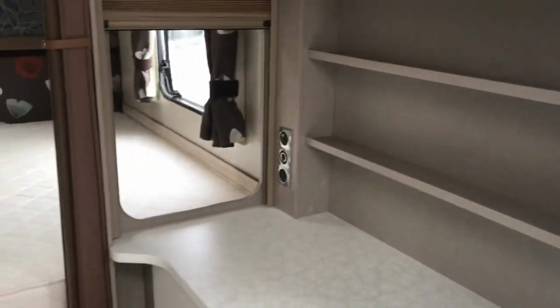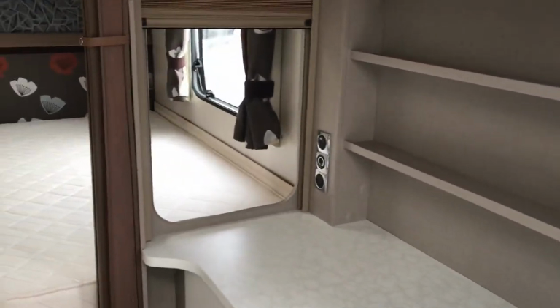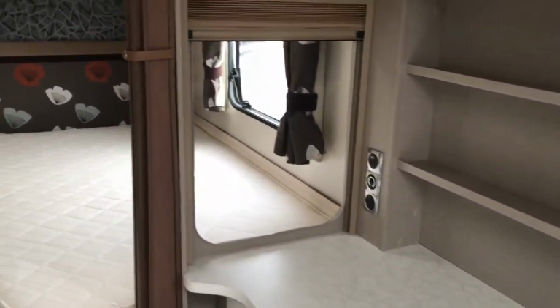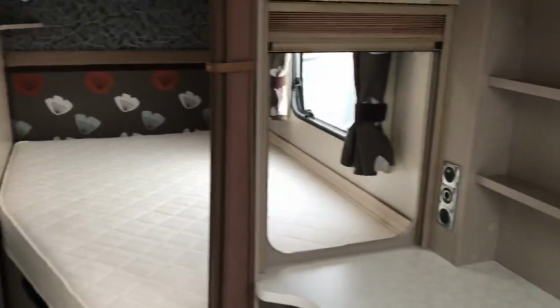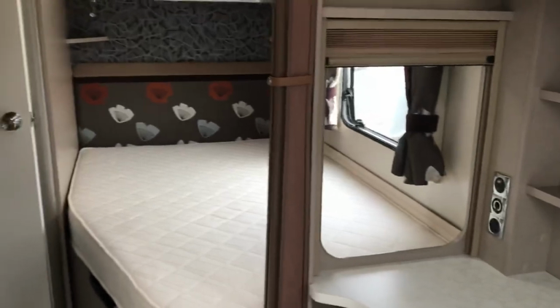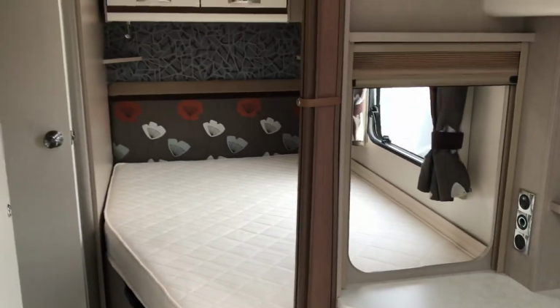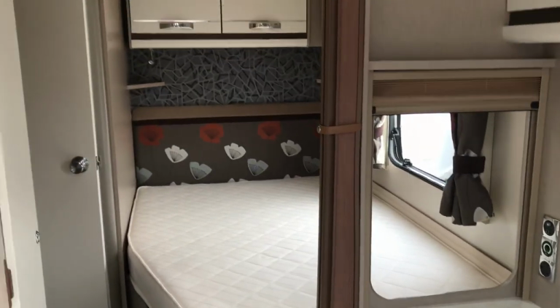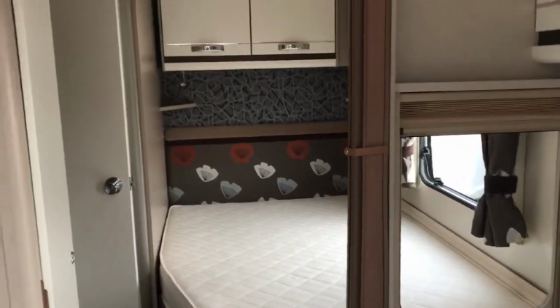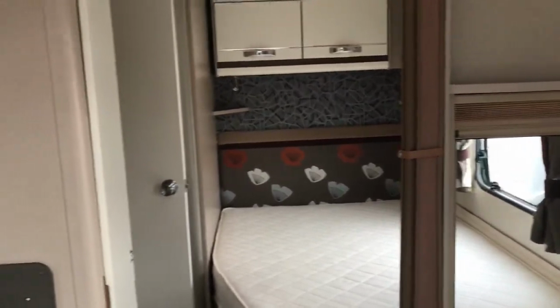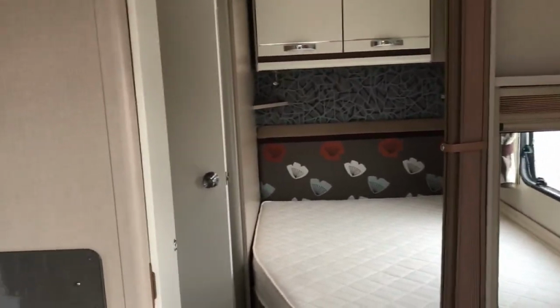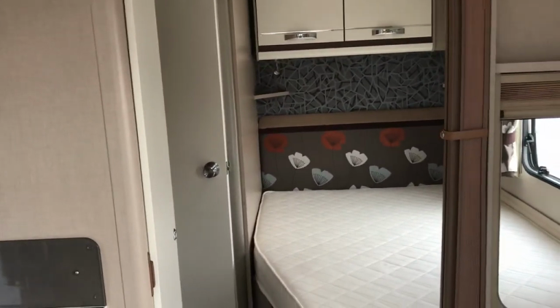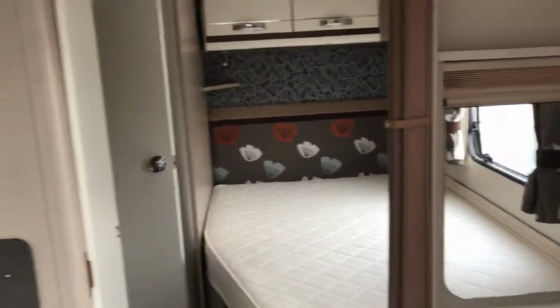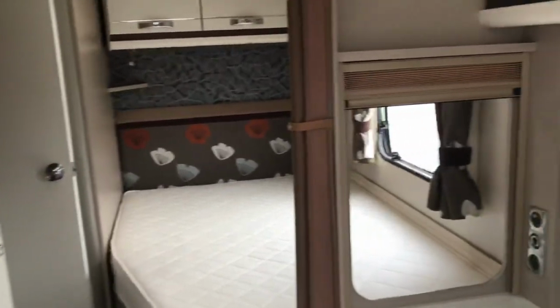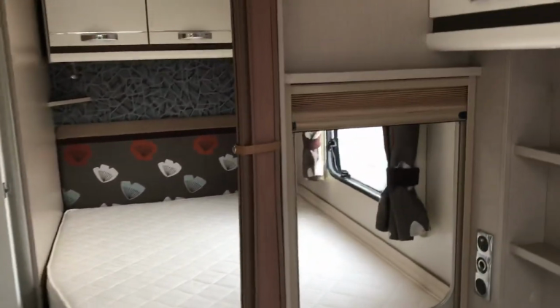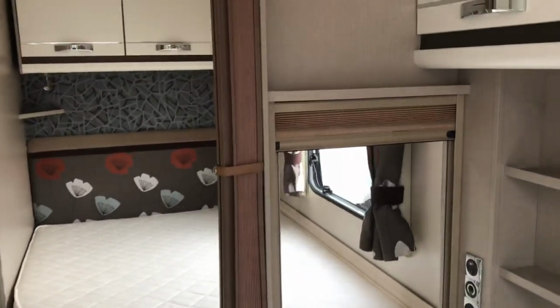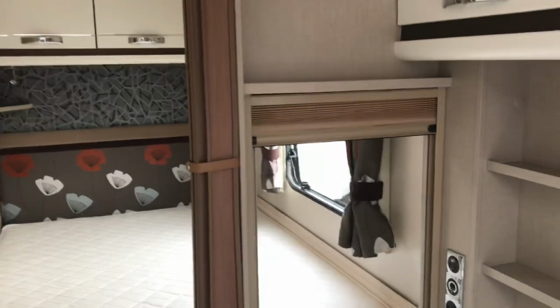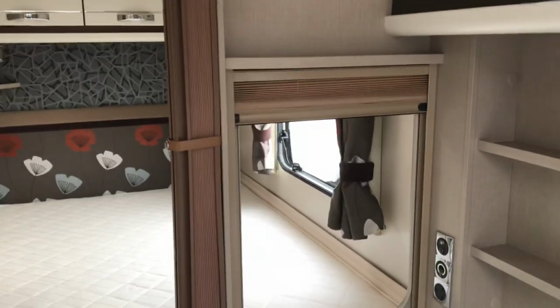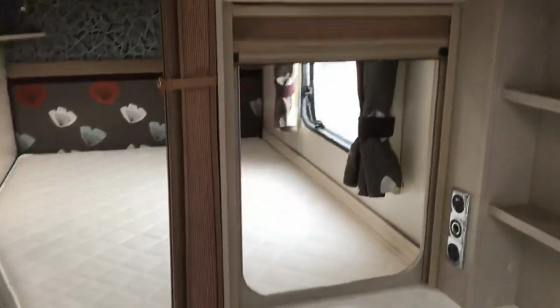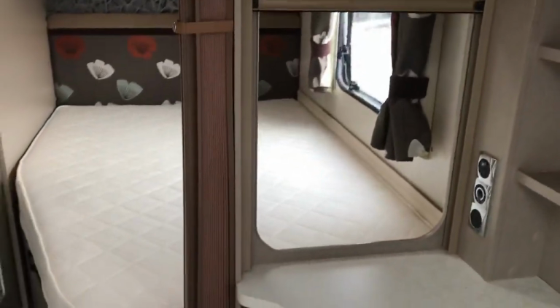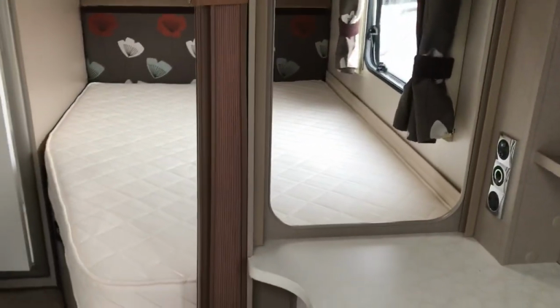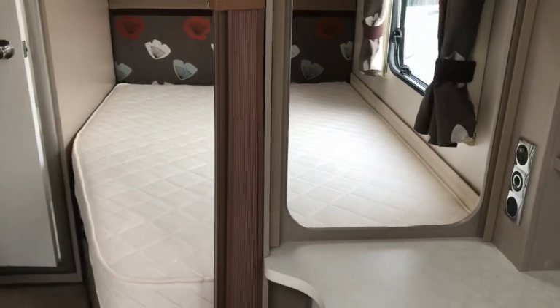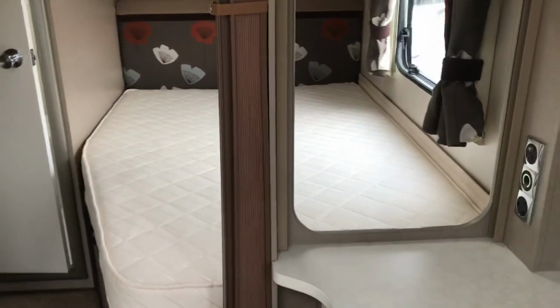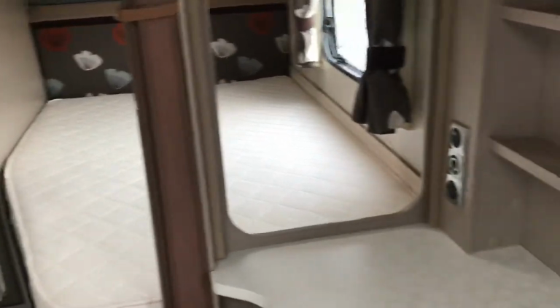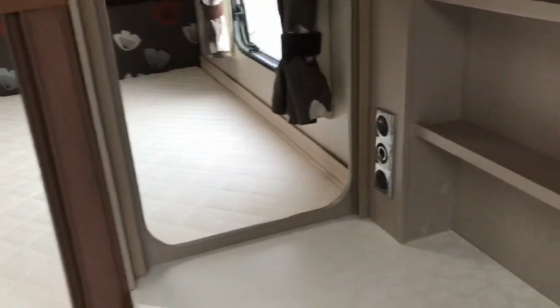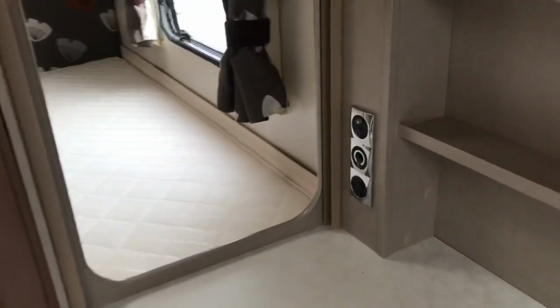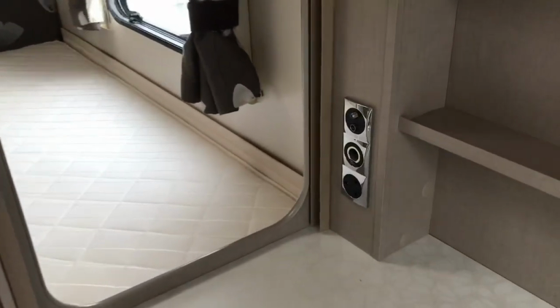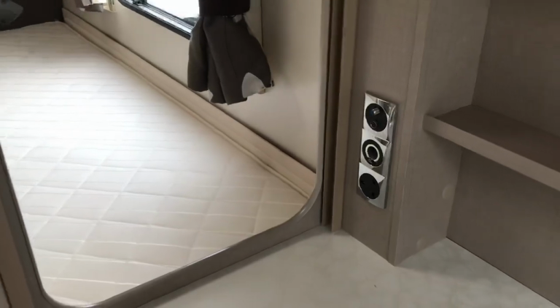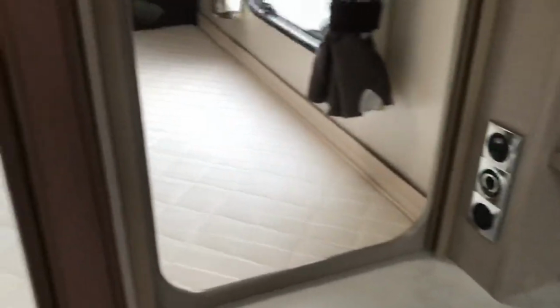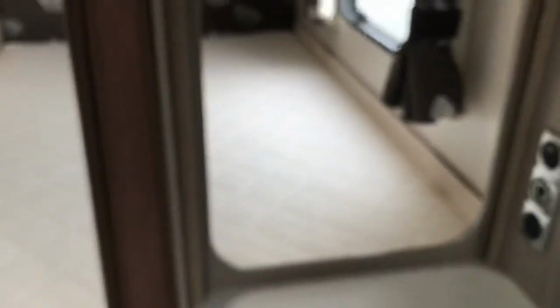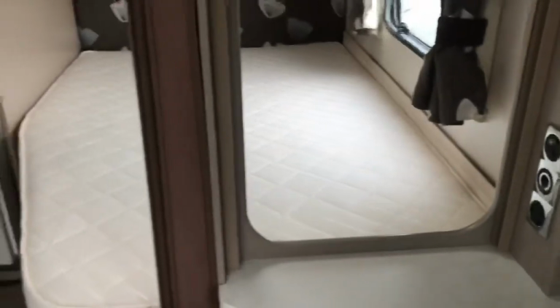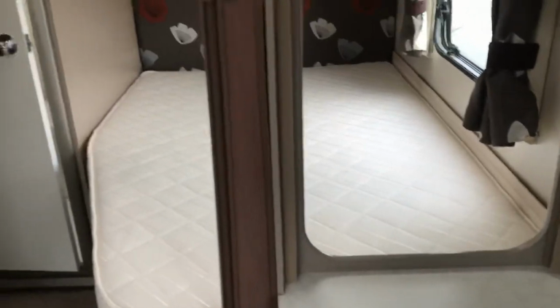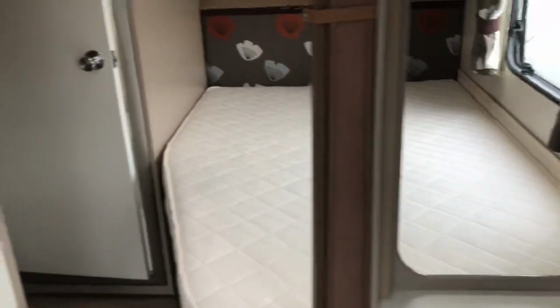Moving through into the bedroom, there's a concertina door to seal the bedroom off and a pull-down blind to seal that off as well. You can also swivel the TV round so it can live here, pointing into the bedroom with the blind open.